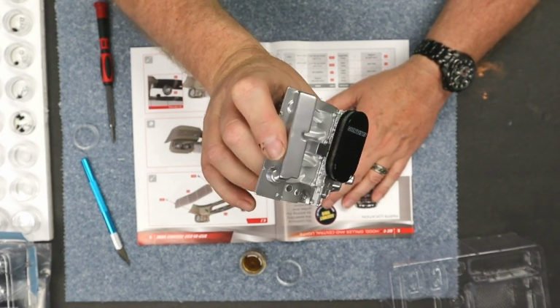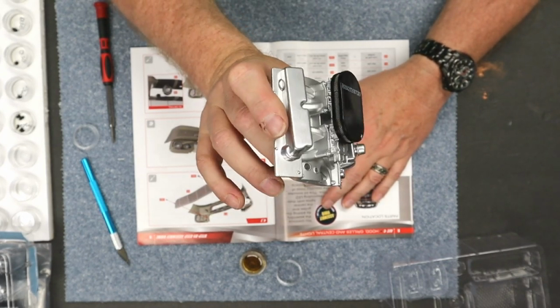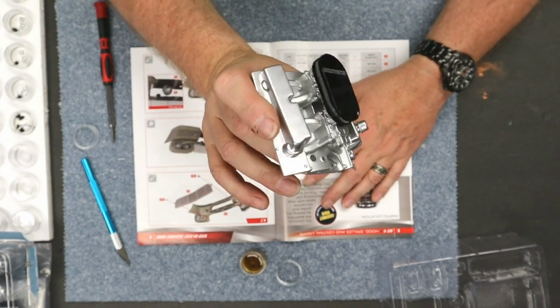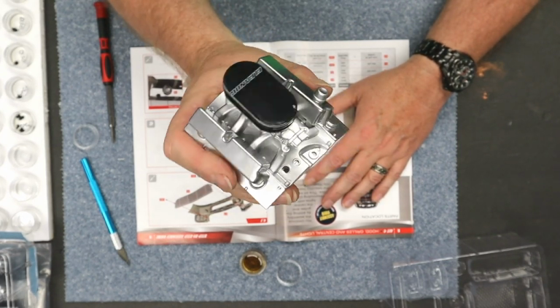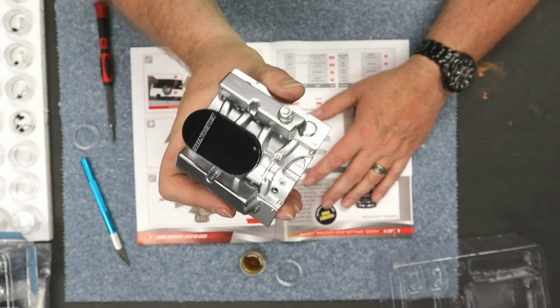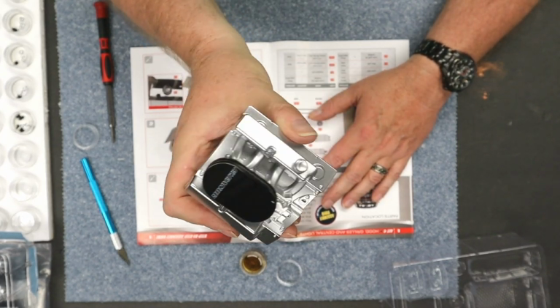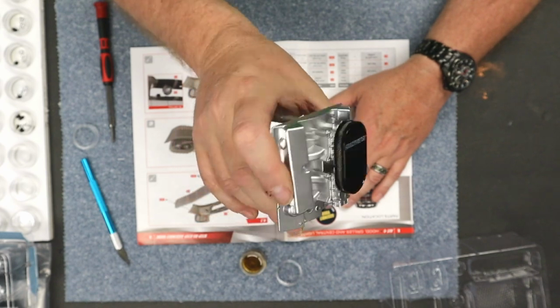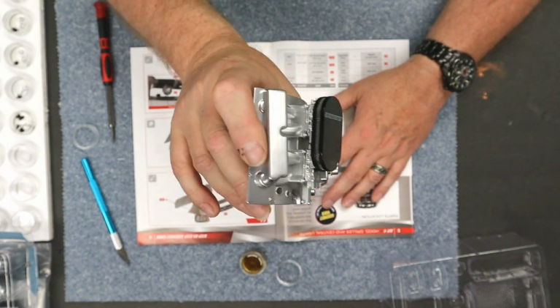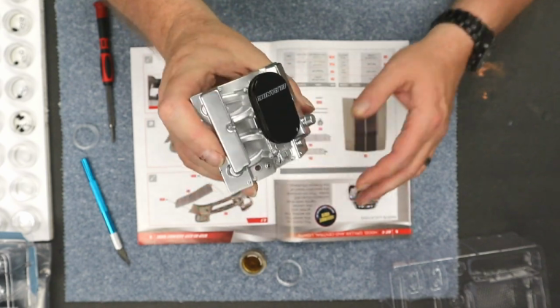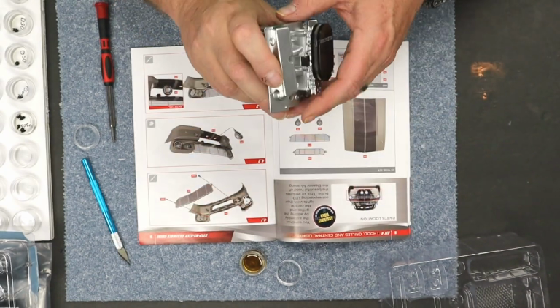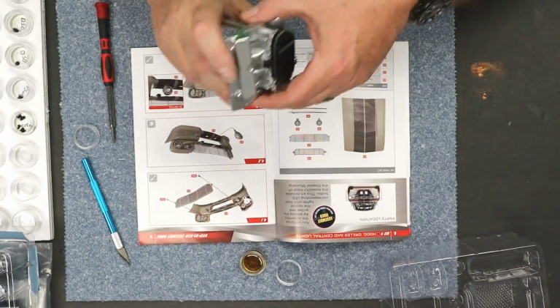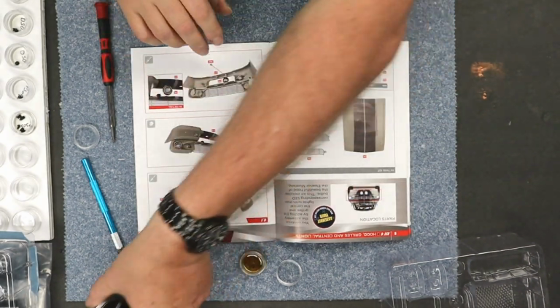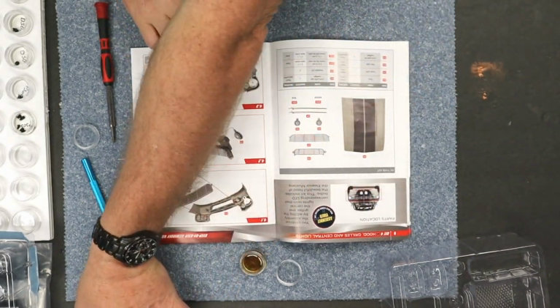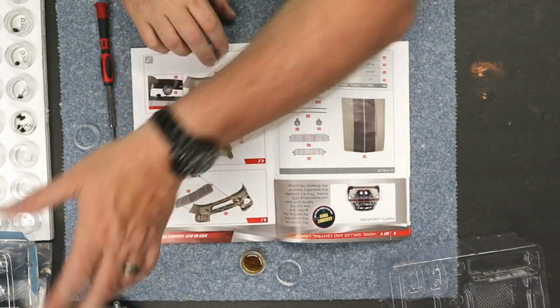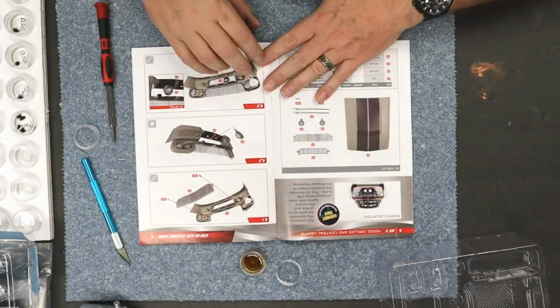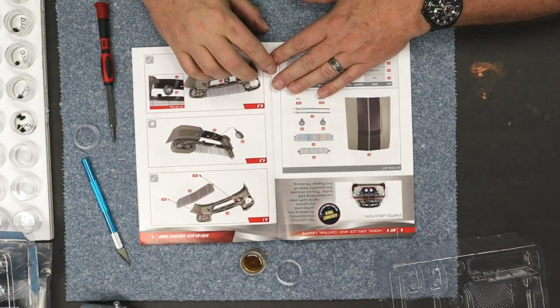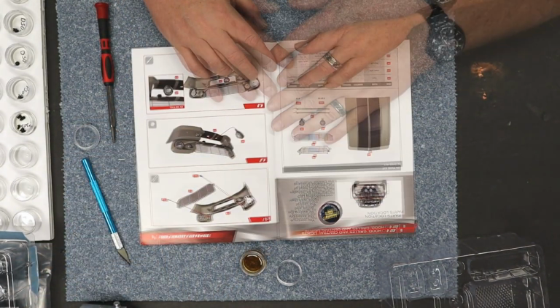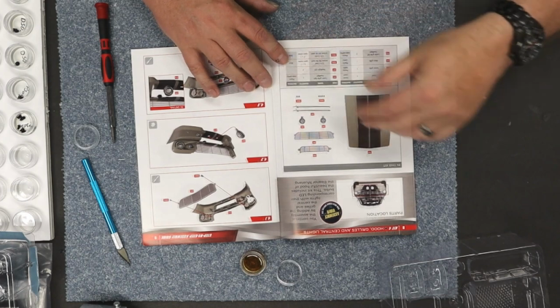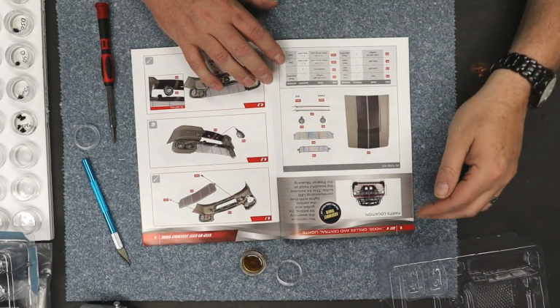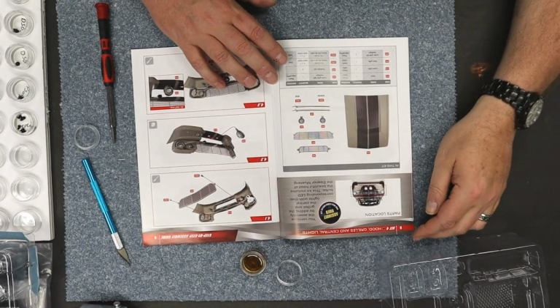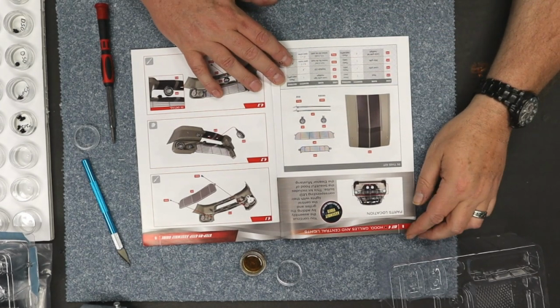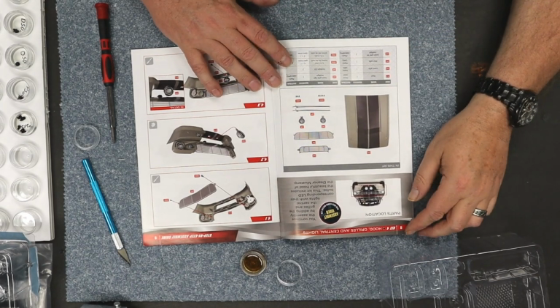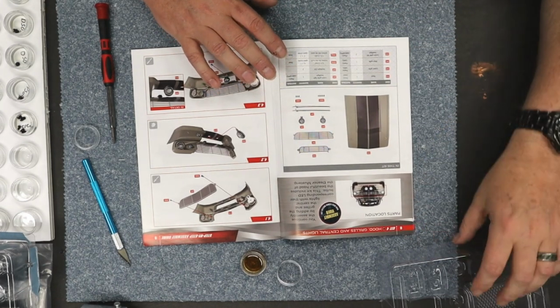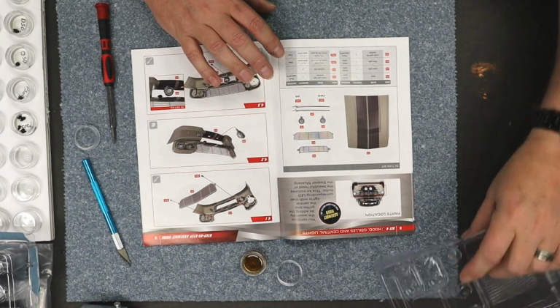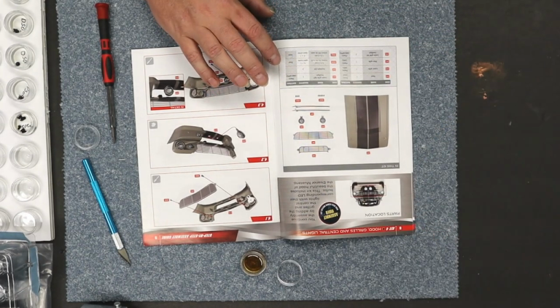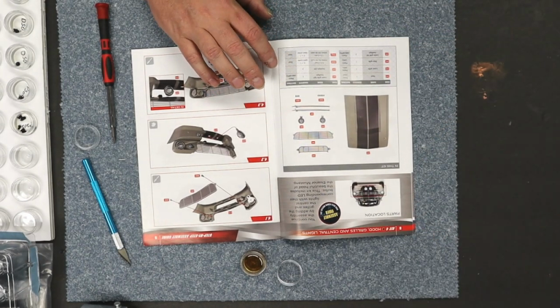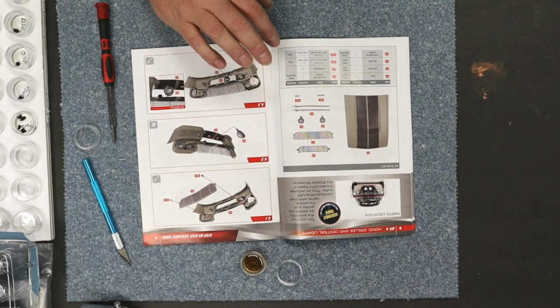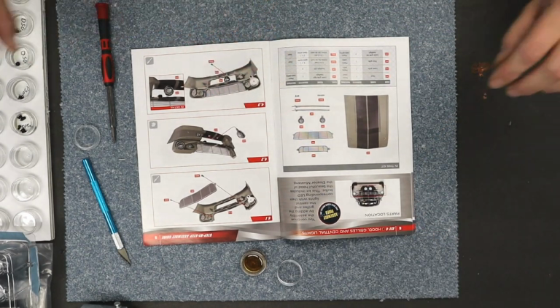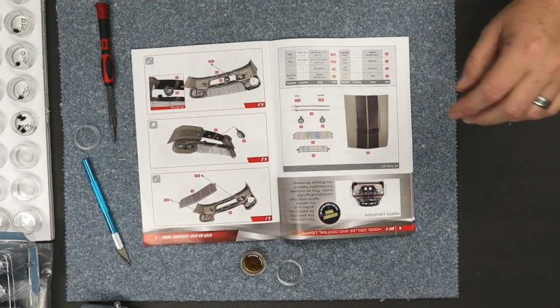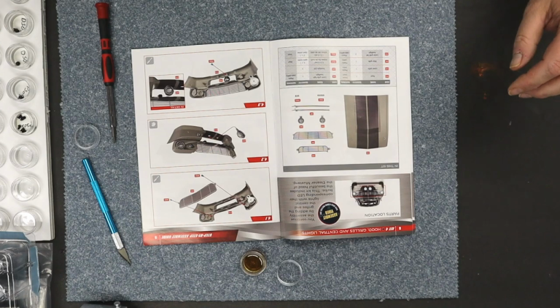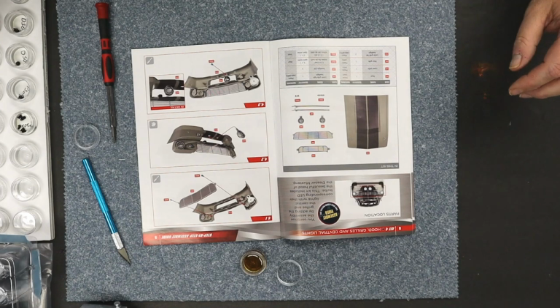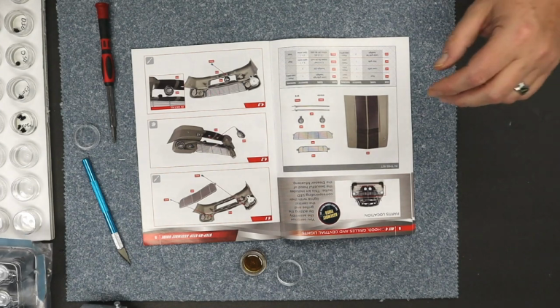Kit 3 is now completed. Here's what we have: the intake manifold, valve cover gaskets, and the air cleaner. We'll put that aside and now we move on to kit 4, which is the hood.